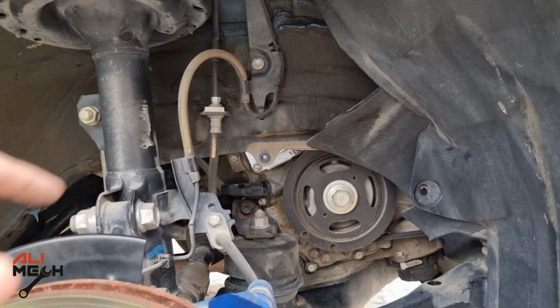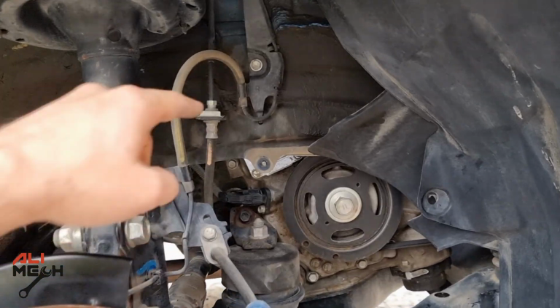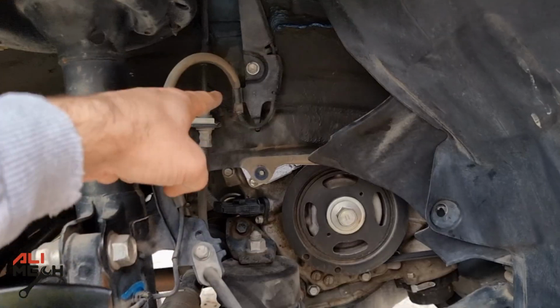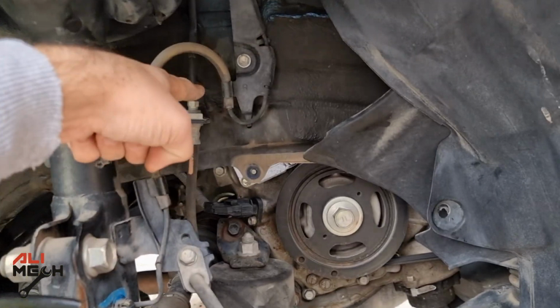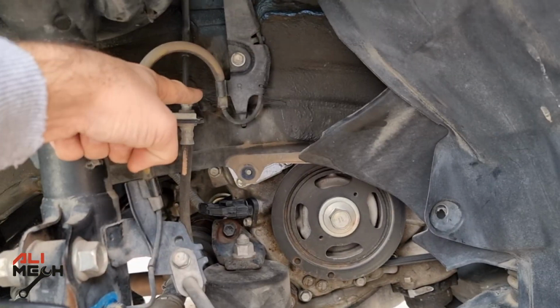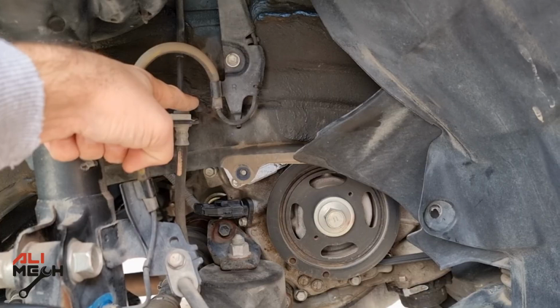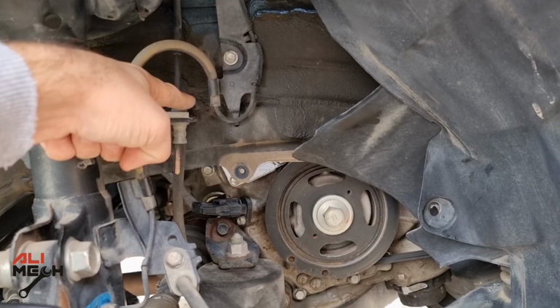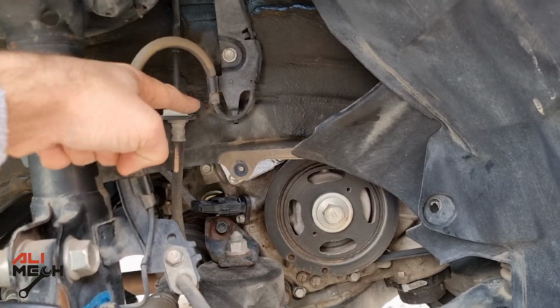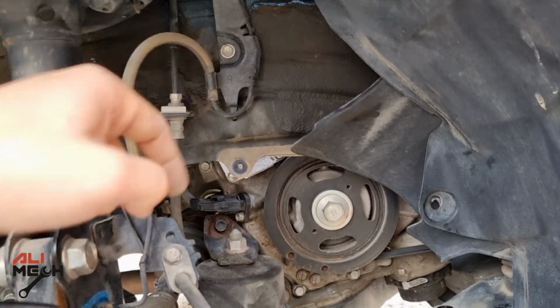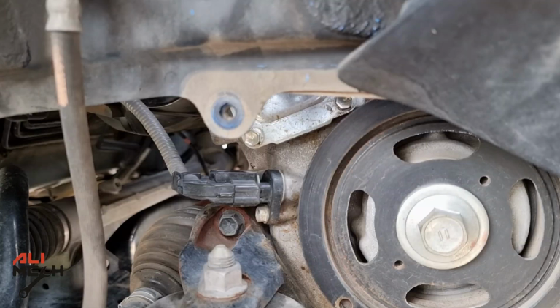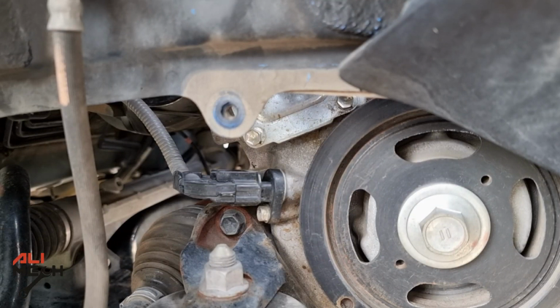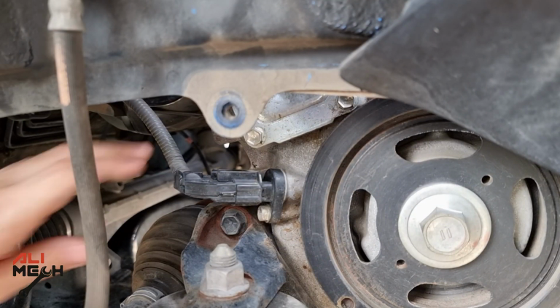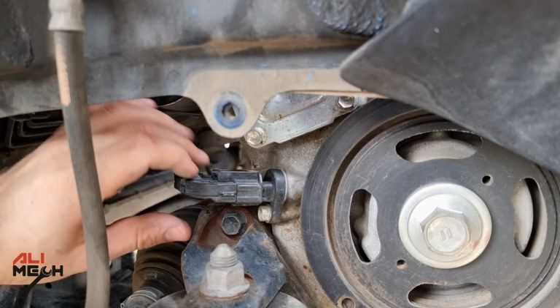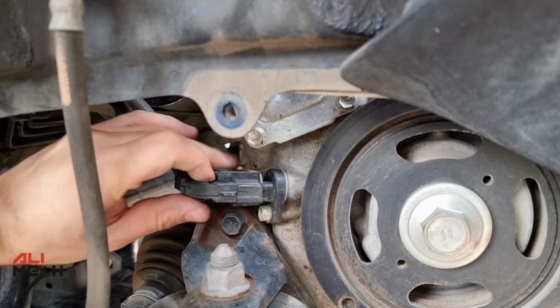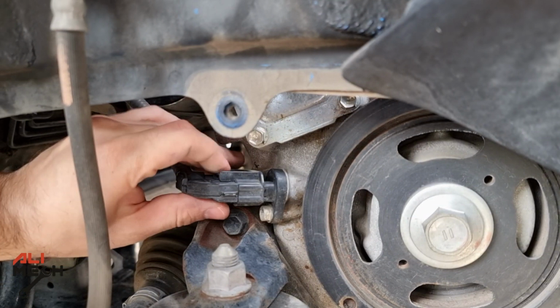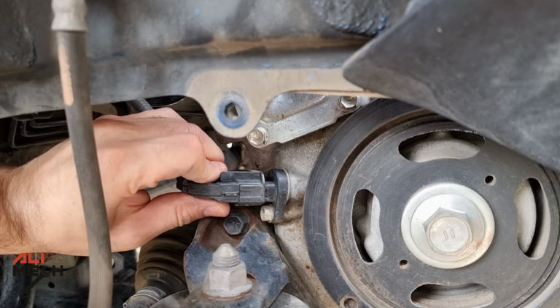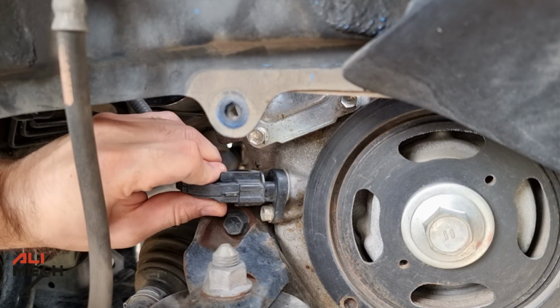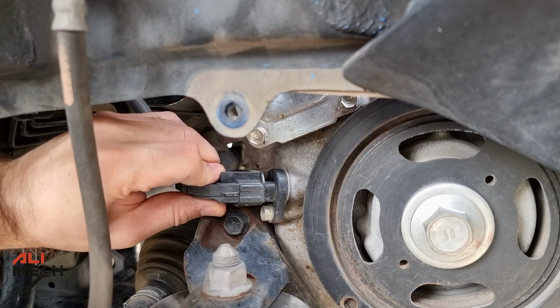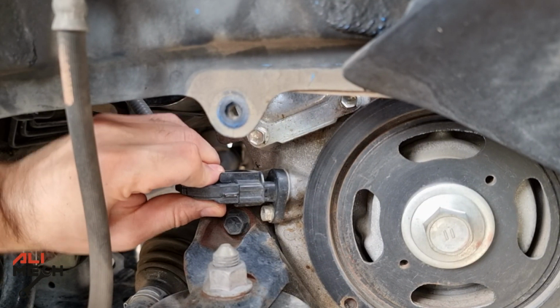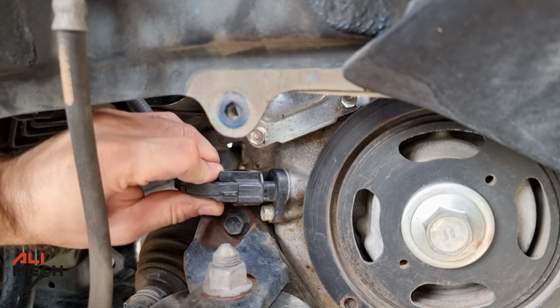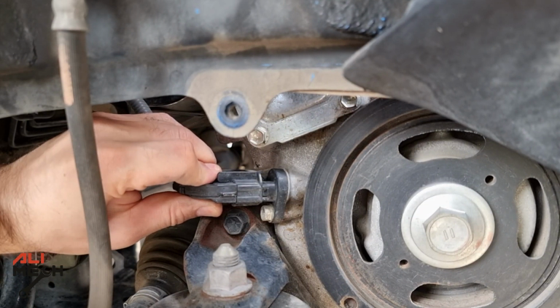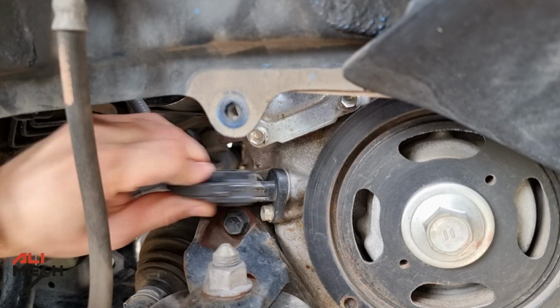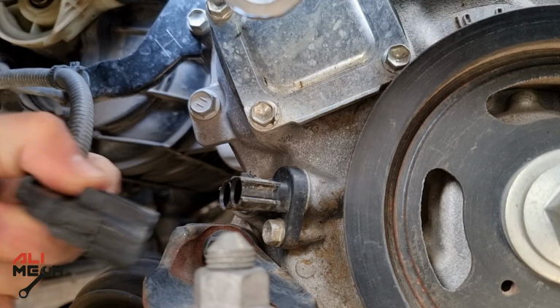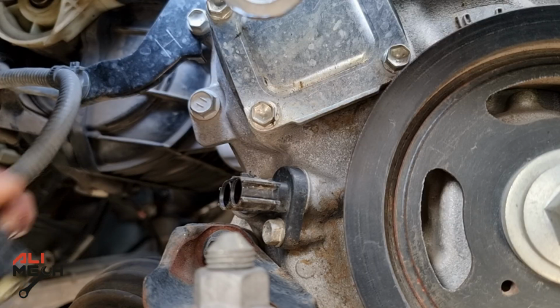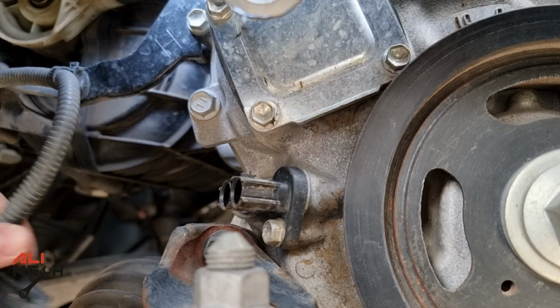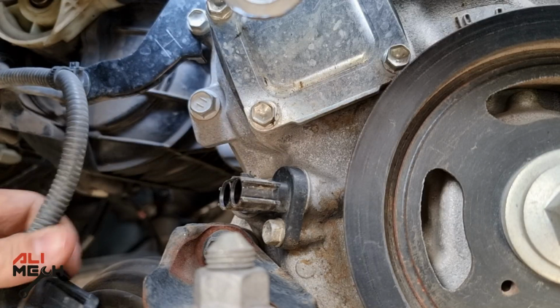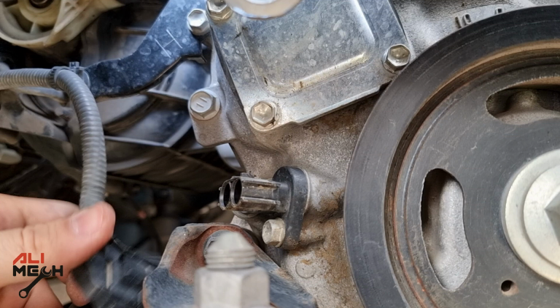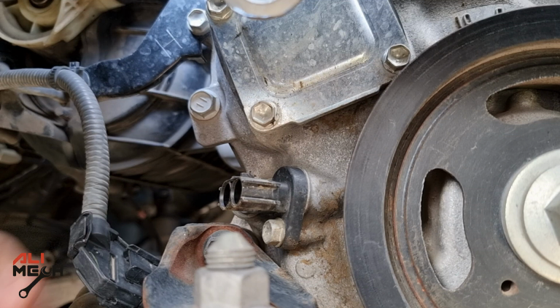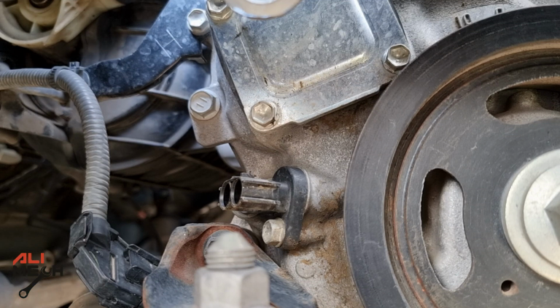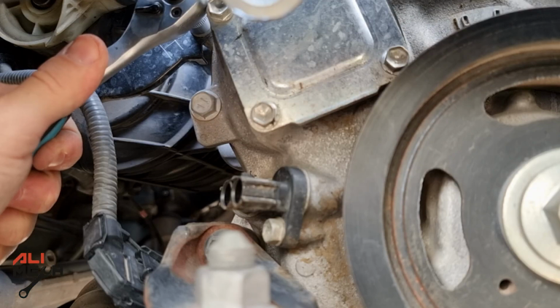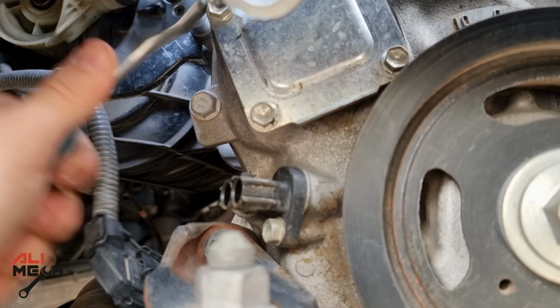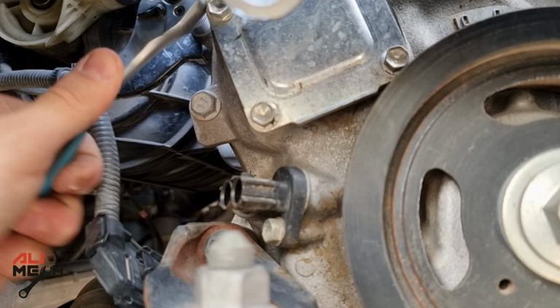The PCV valve is located behind here, exactly. I'm going to start with removing the crankshaft sensor wire, harness, and bracket so we don't damage it accidentally.